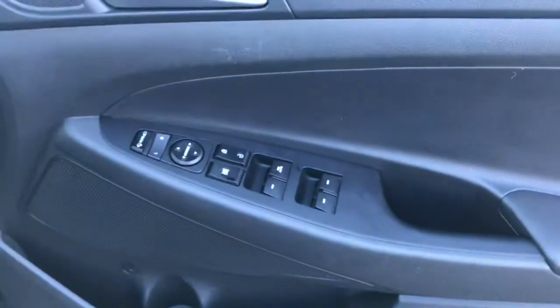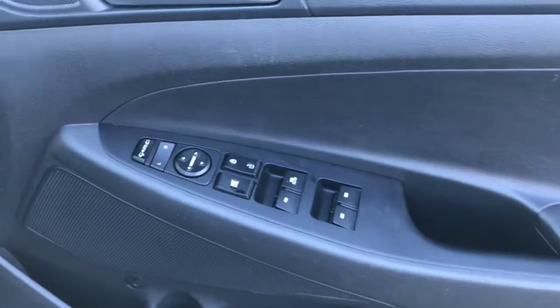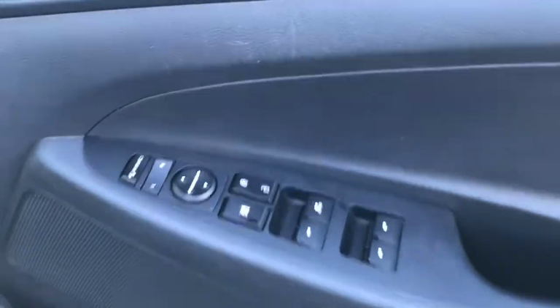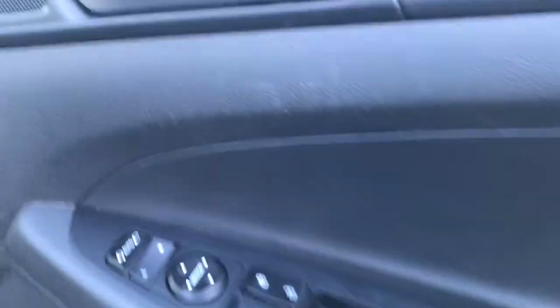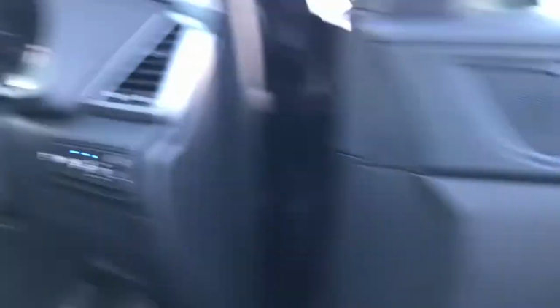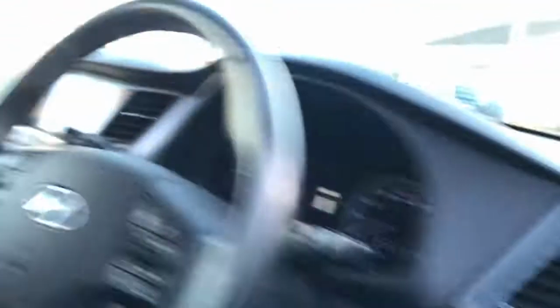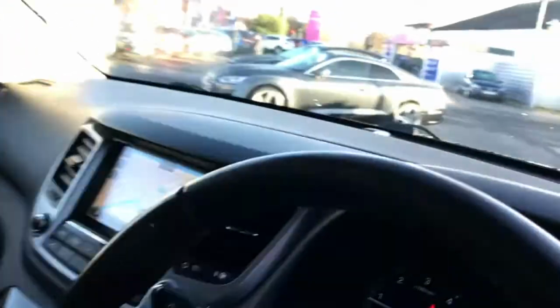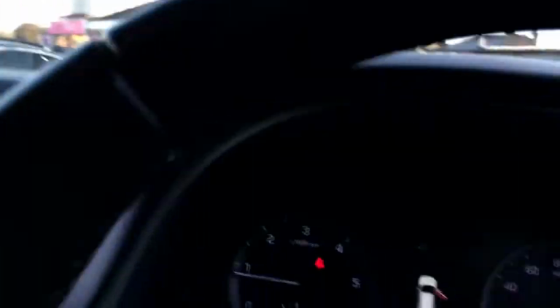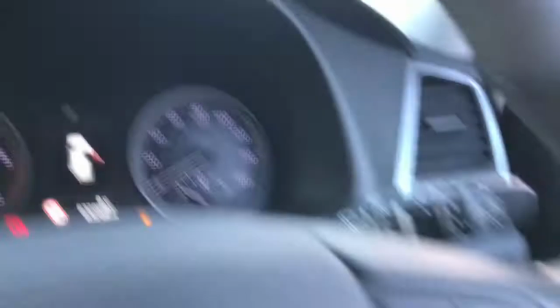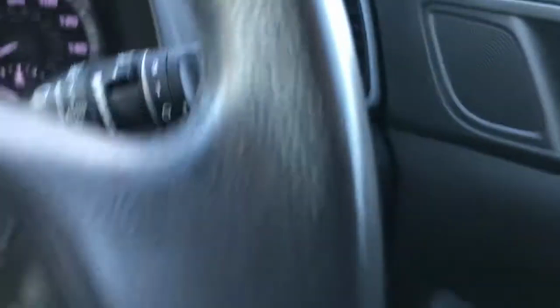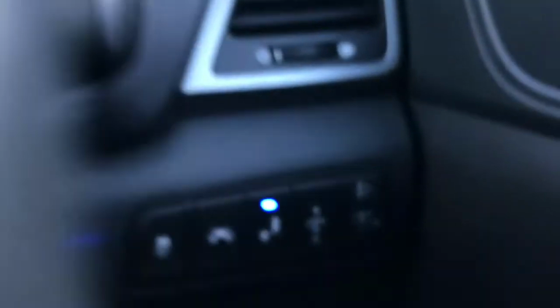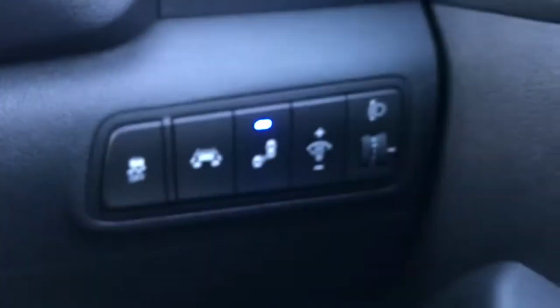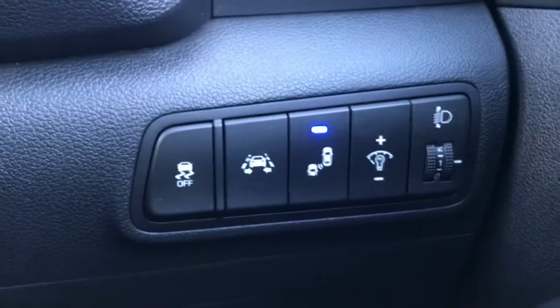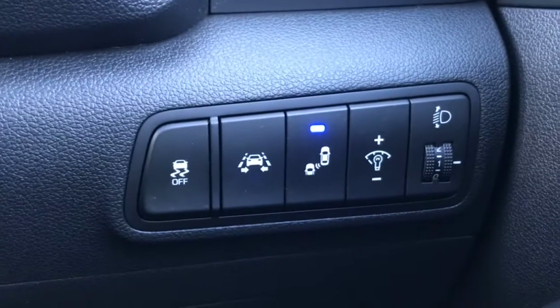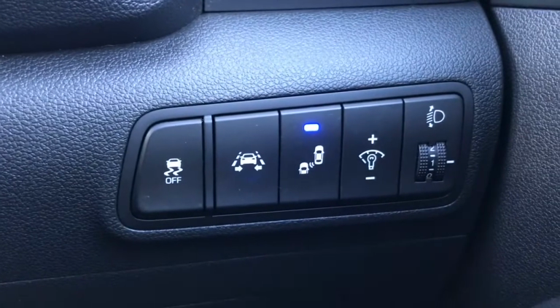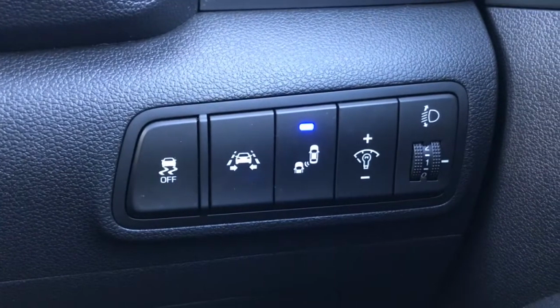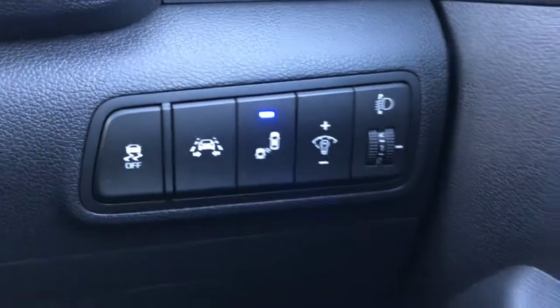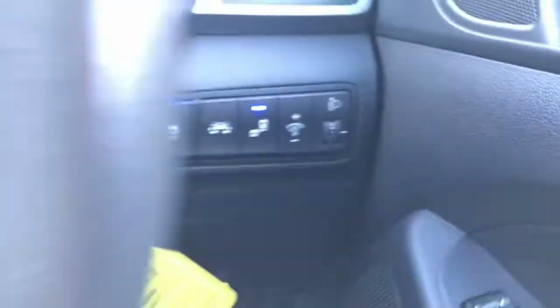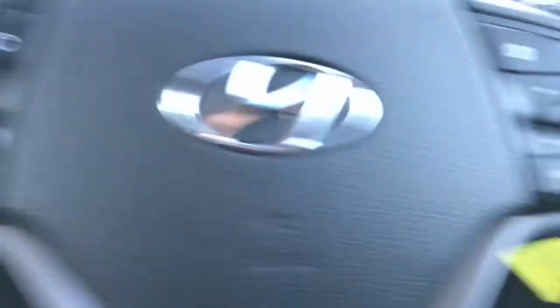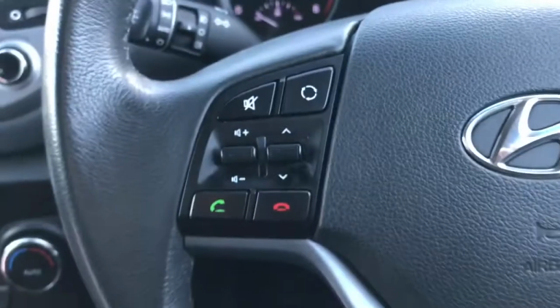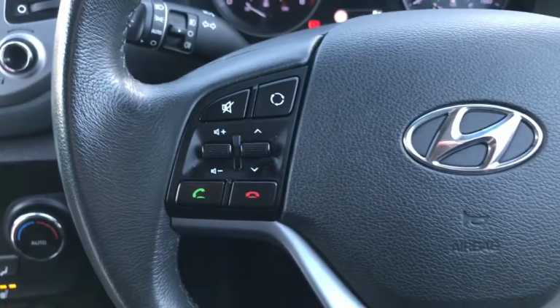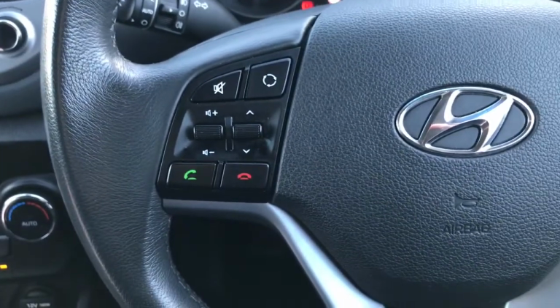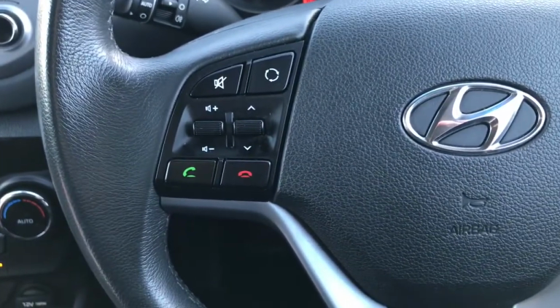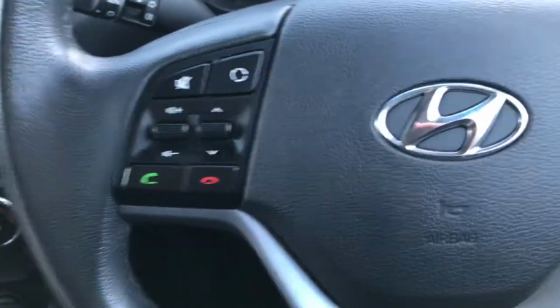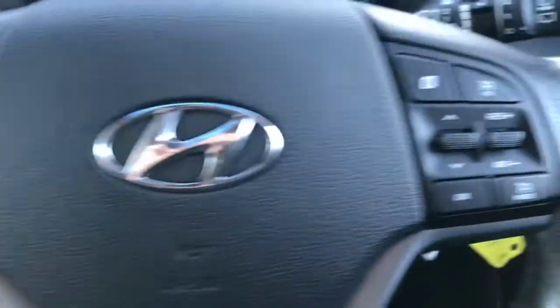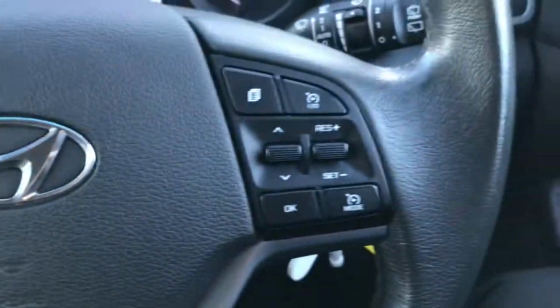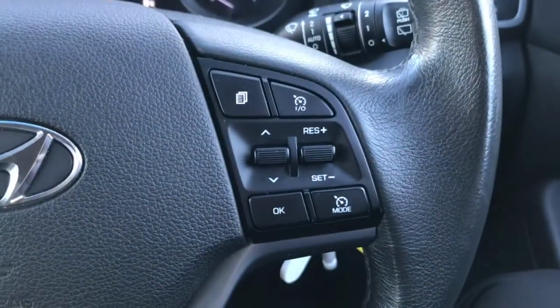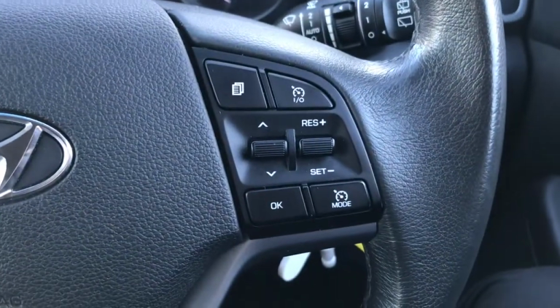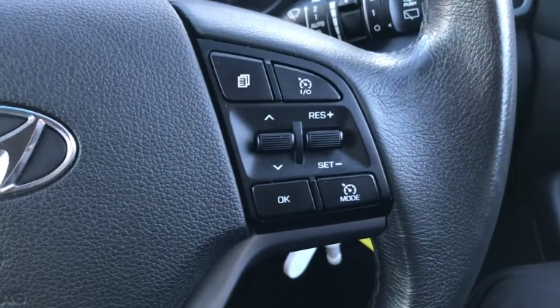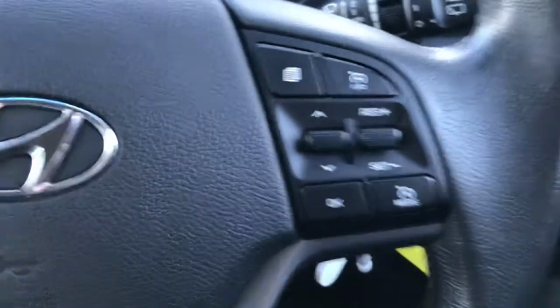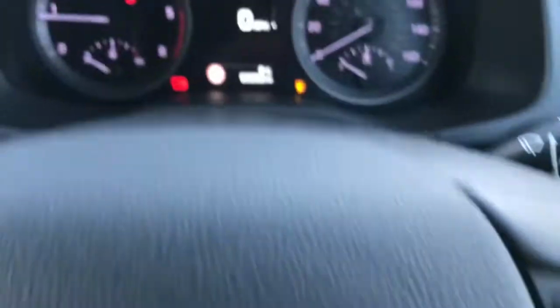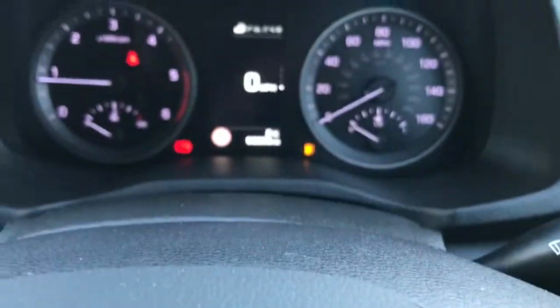You've got full electric windows and electric heated door mirrors. It comes with a lane departure warning system with lane keep assist, and a multifunctional leather steering wheel with cruise control and Bluetooth controls.